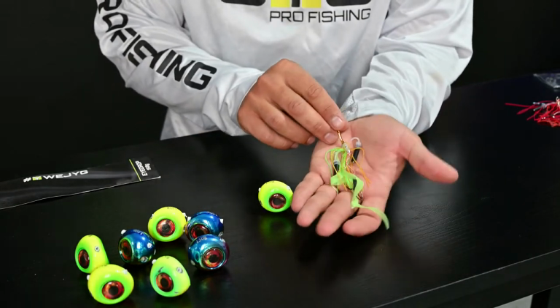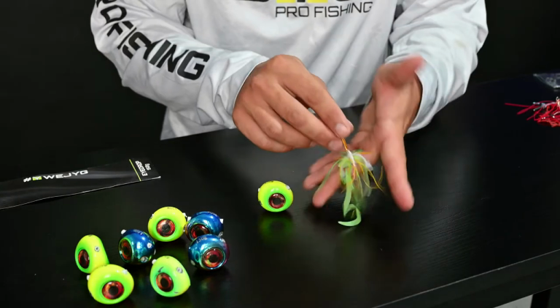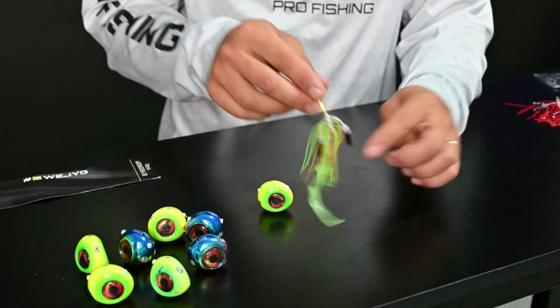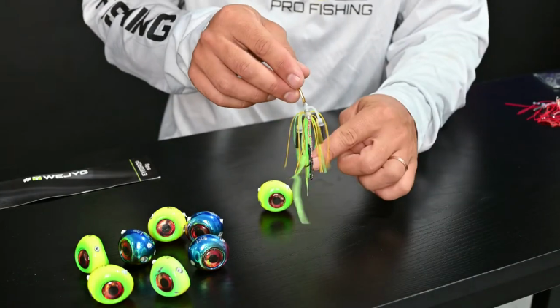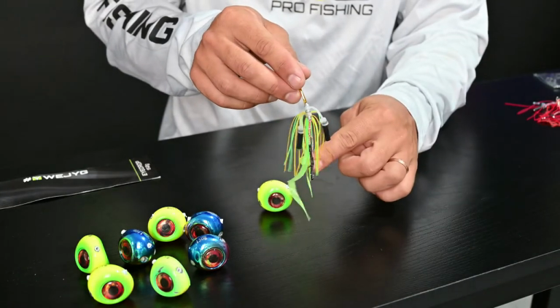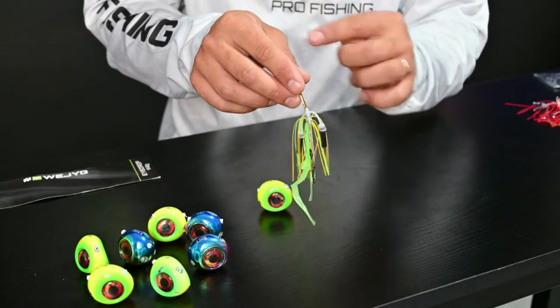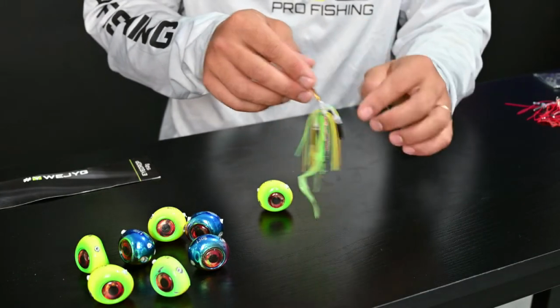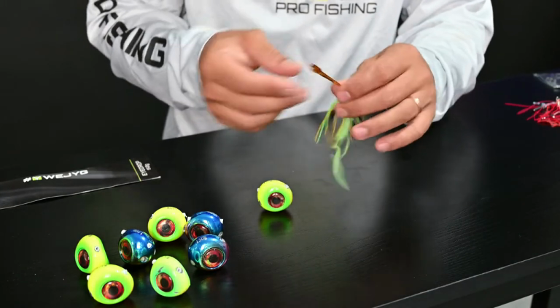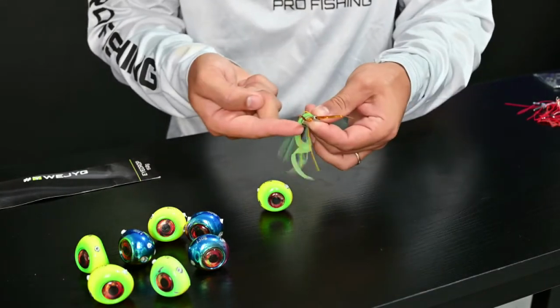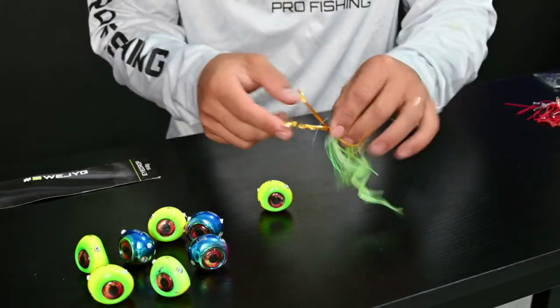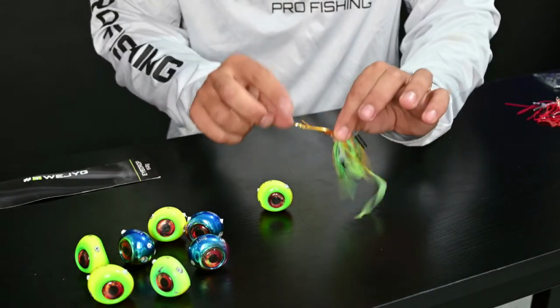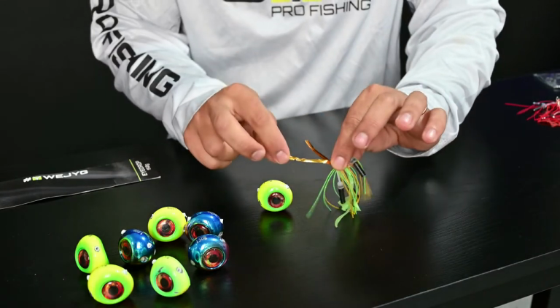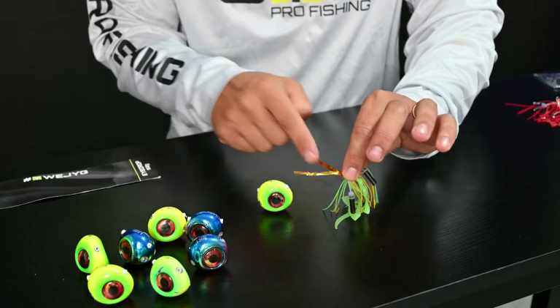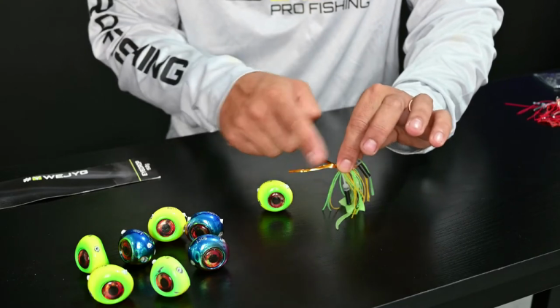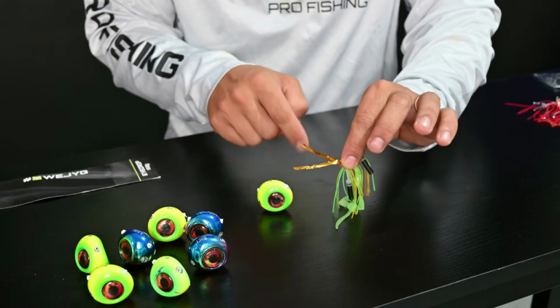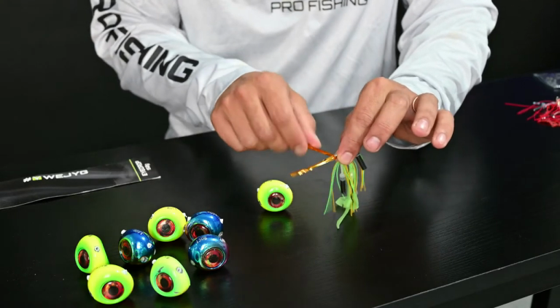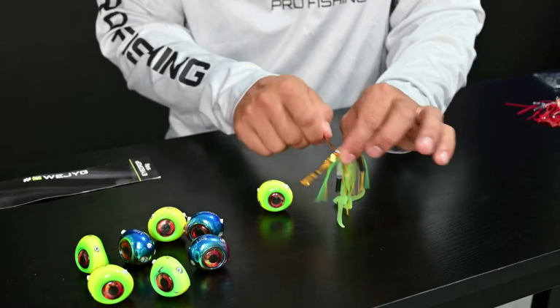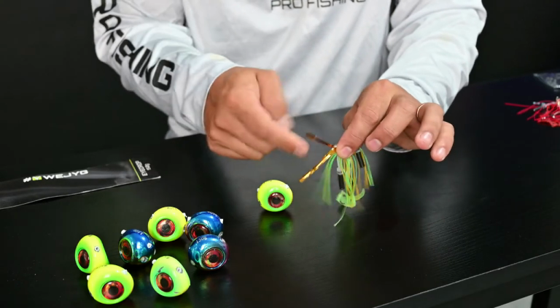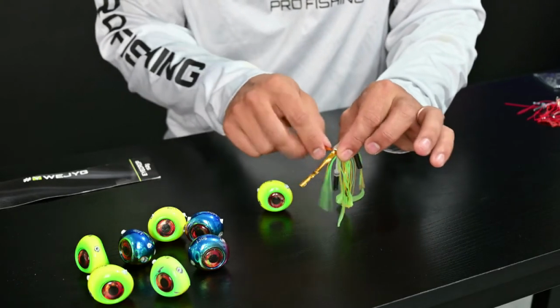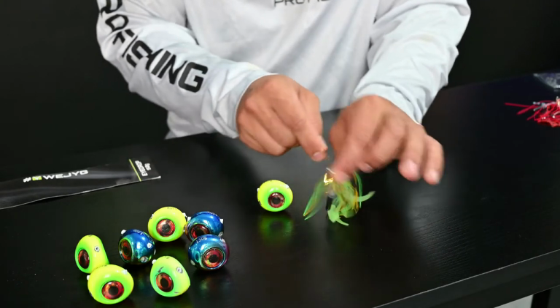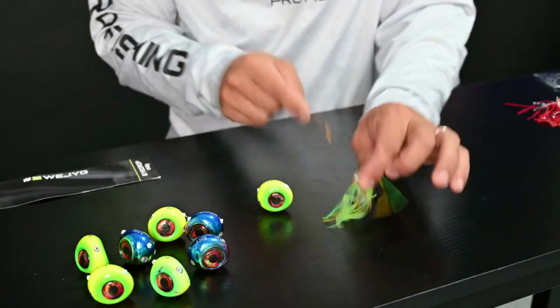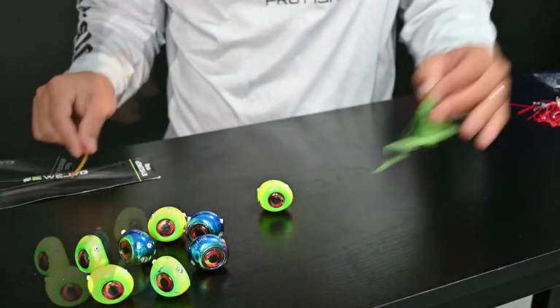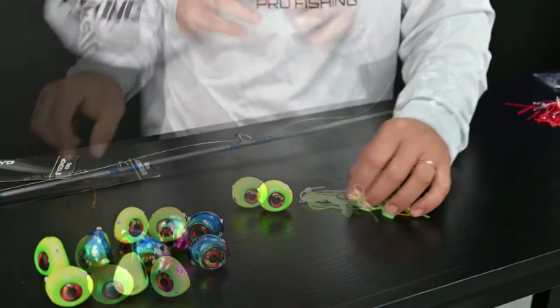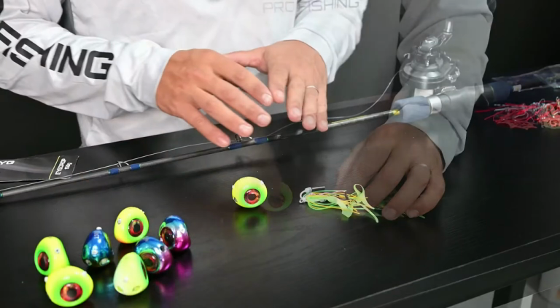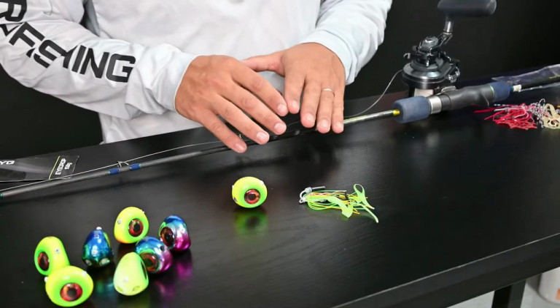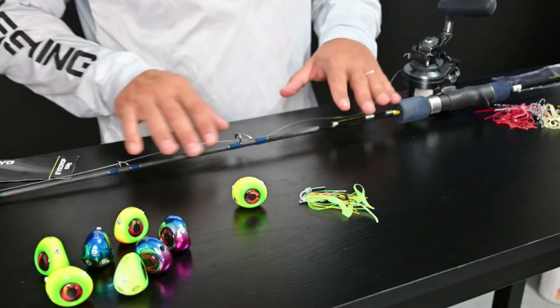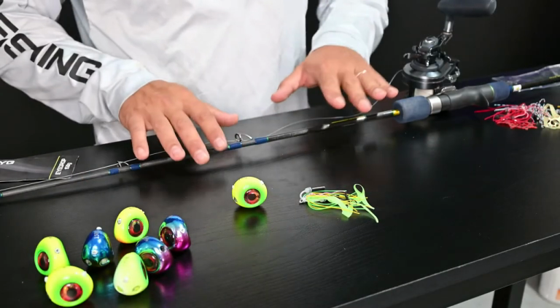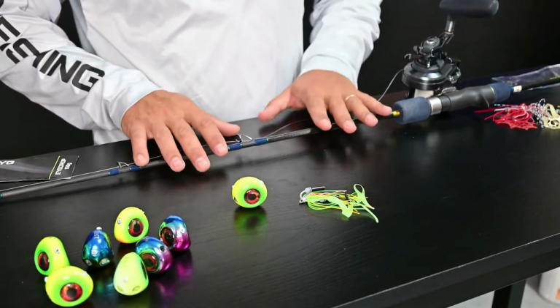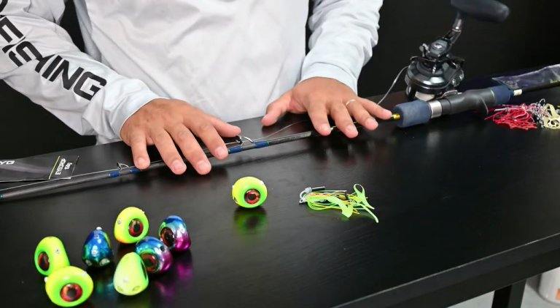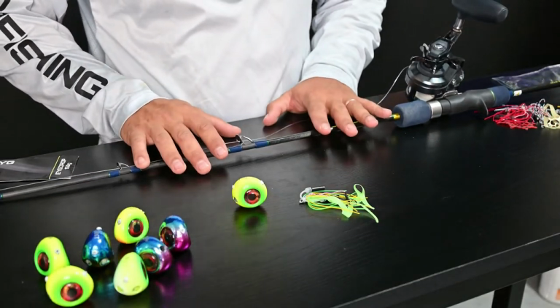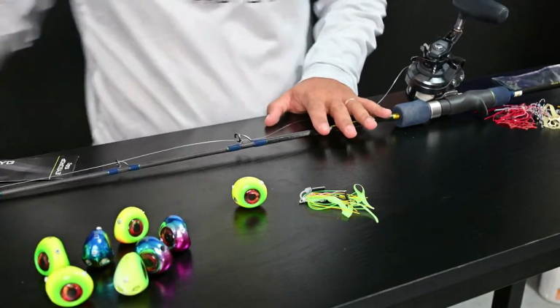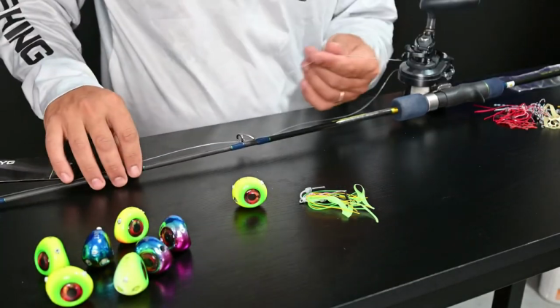Be careful because the hooks are attached to the skirt. Next thing I'm going to do is take this piece of wire — this is just part of the package — and take it off.